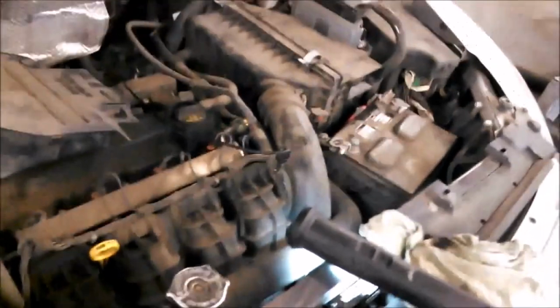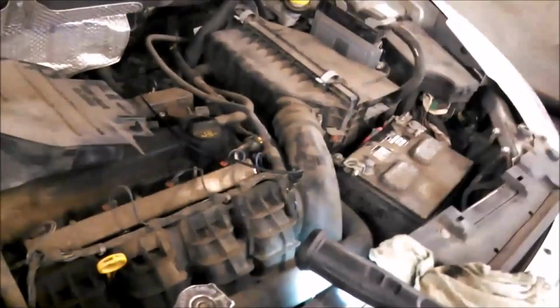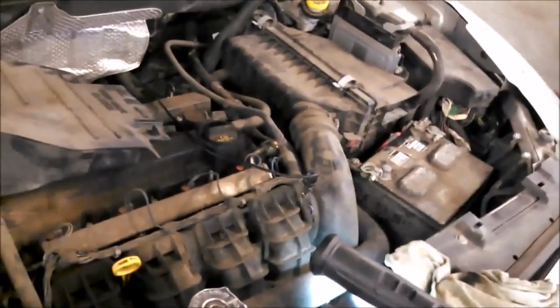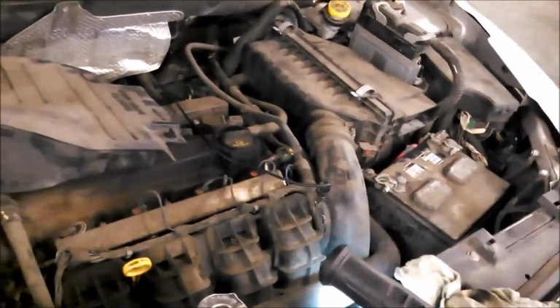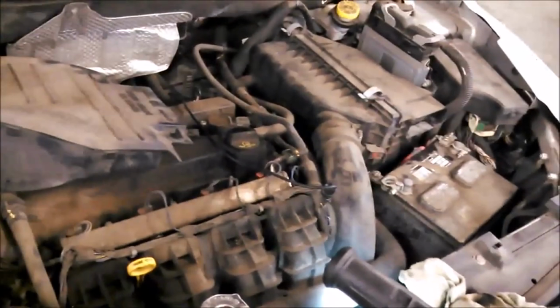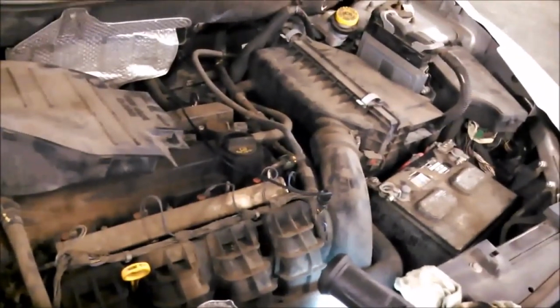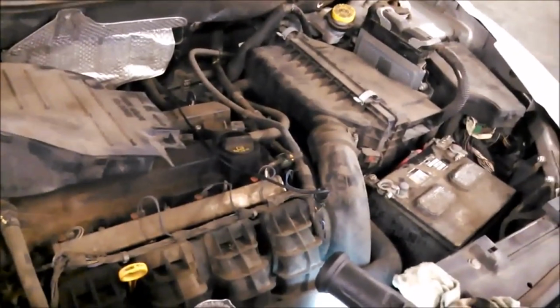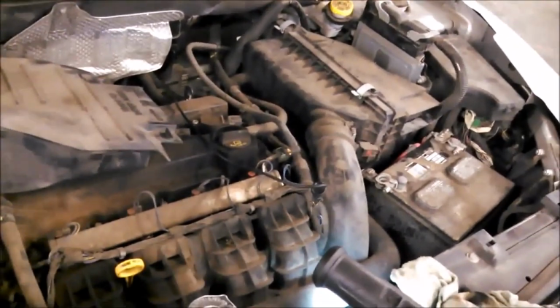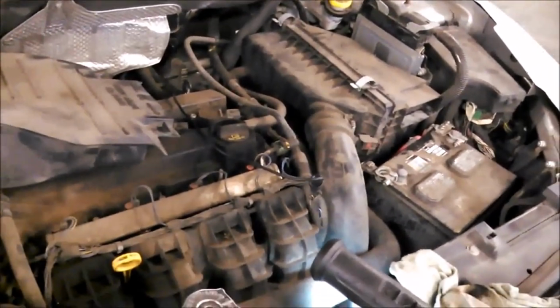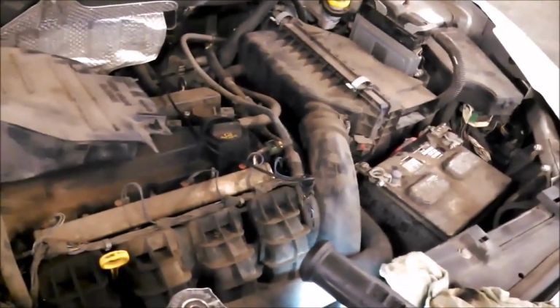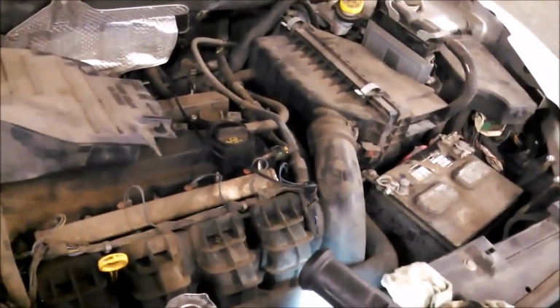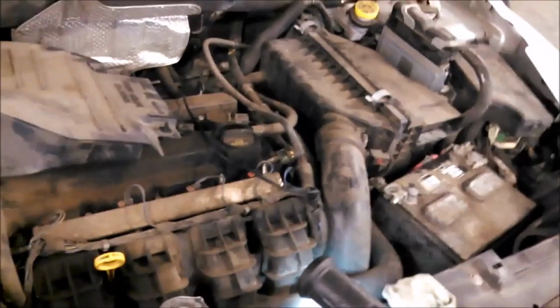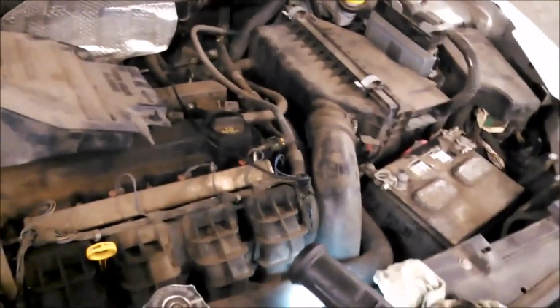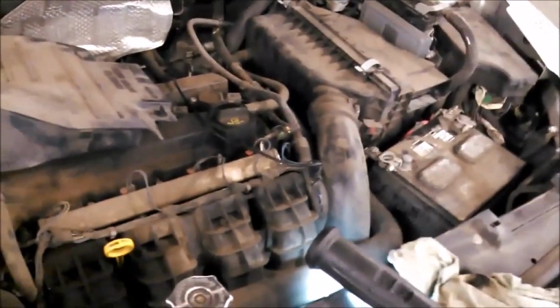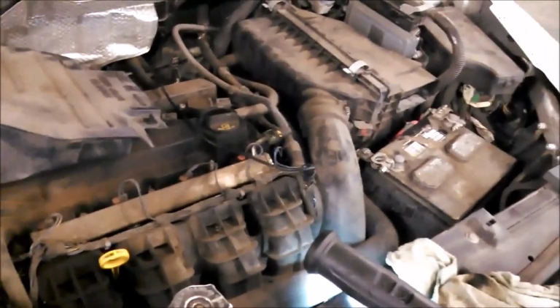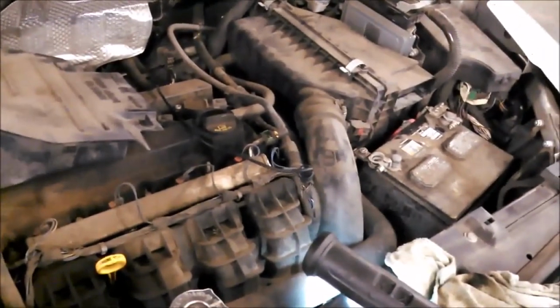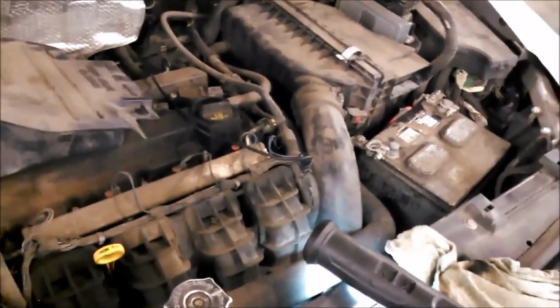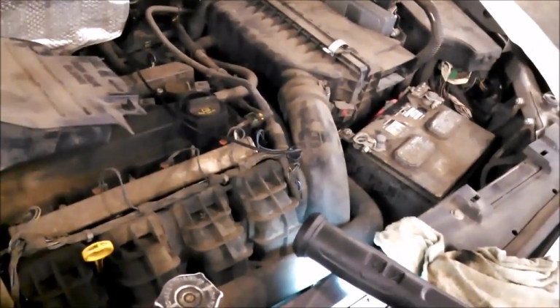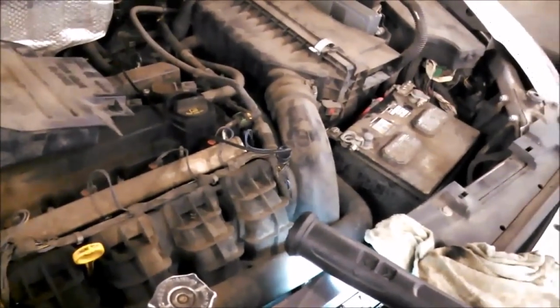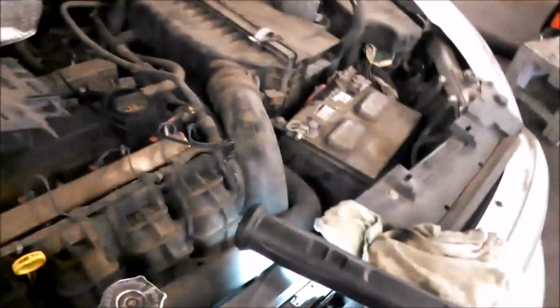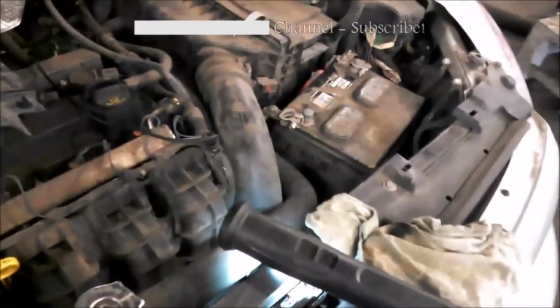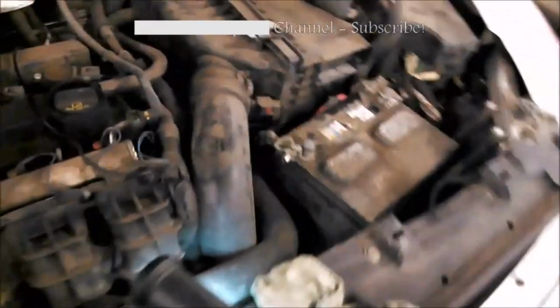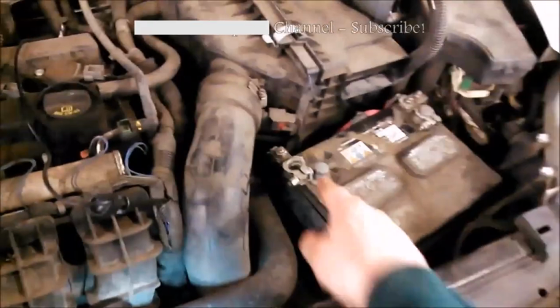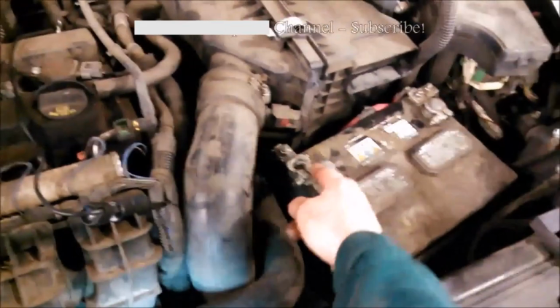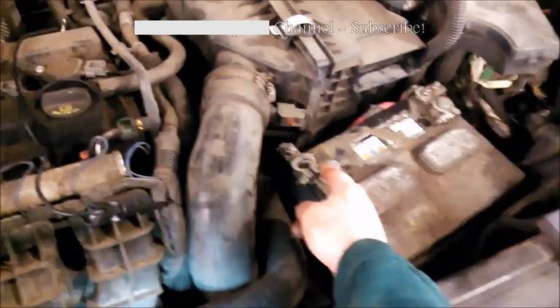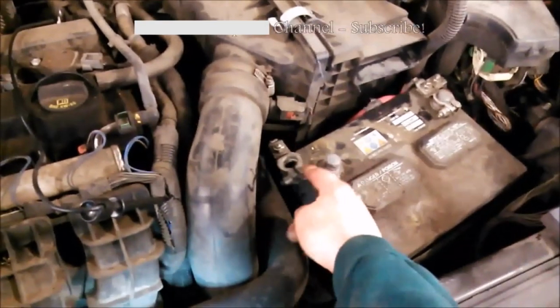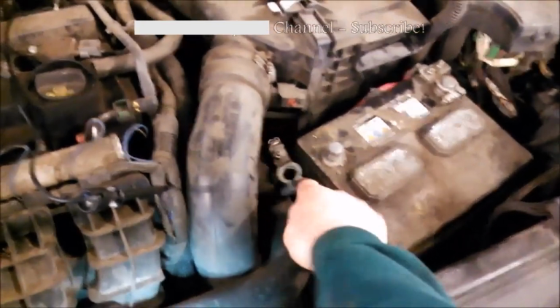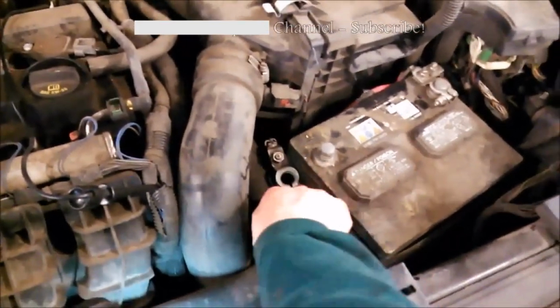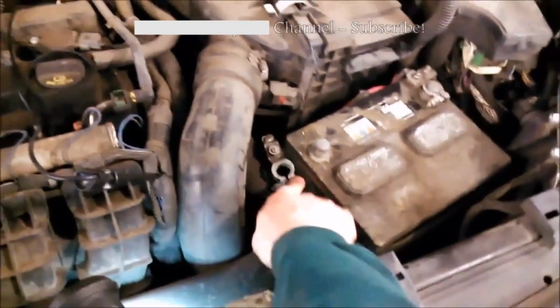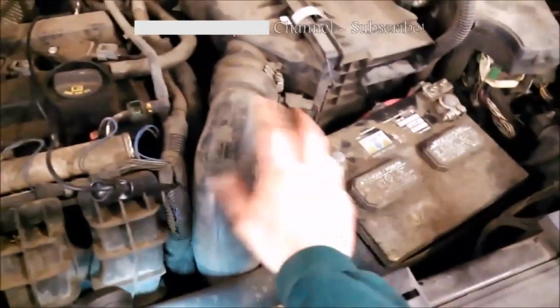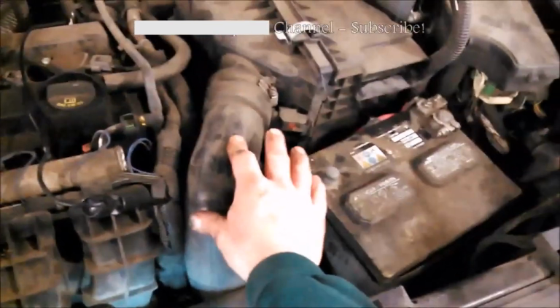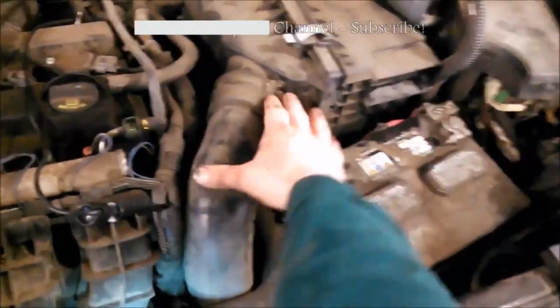2007 Dodge Caliber 1.8 liter — looks to be about the same as a 2.0 and 2.4 liter. Right now we're going to be disconnecting the battery right here with a 10 millimeter bolt, take that off.